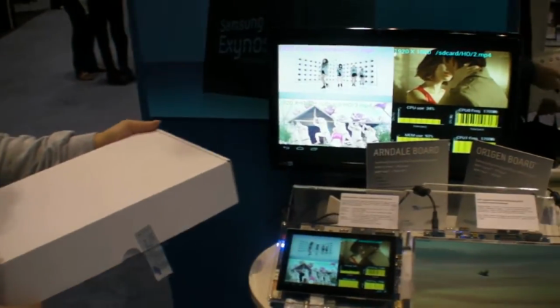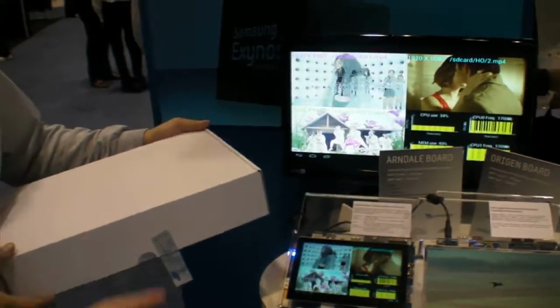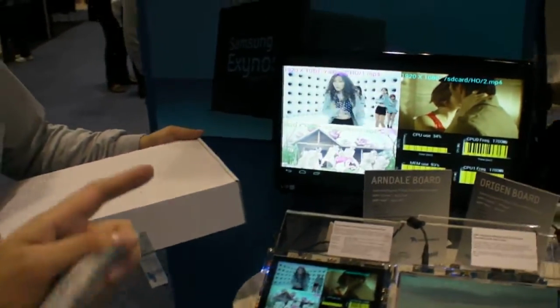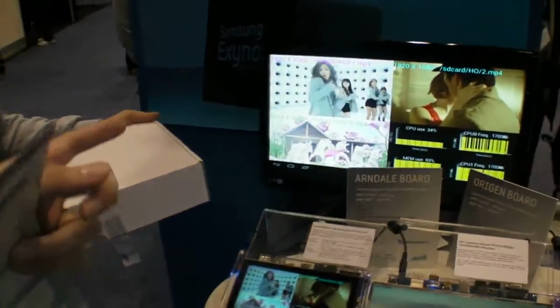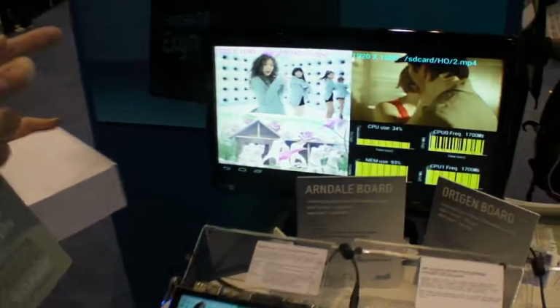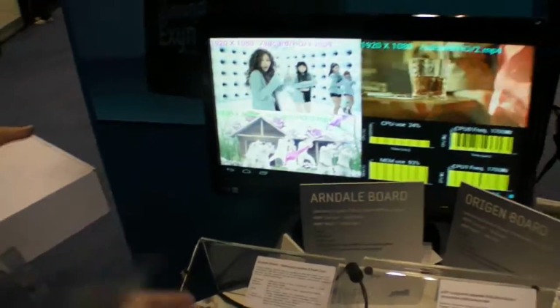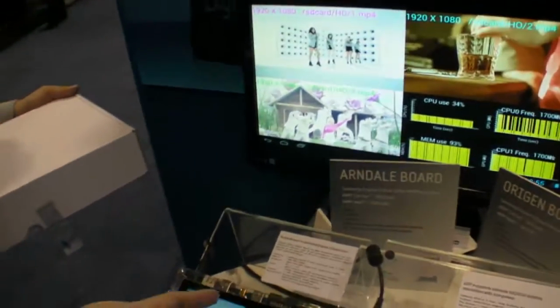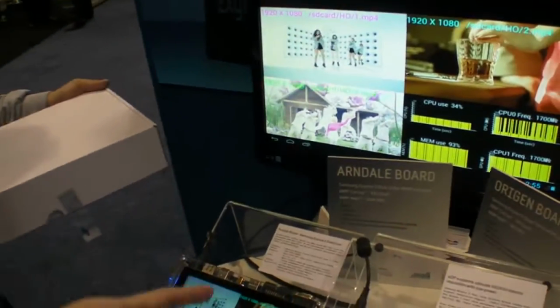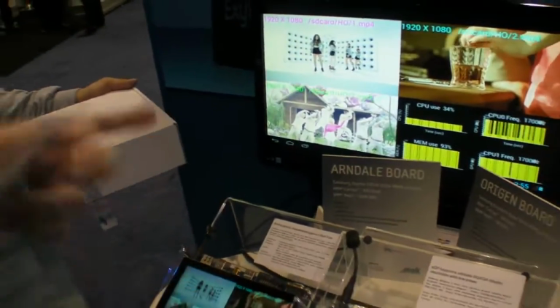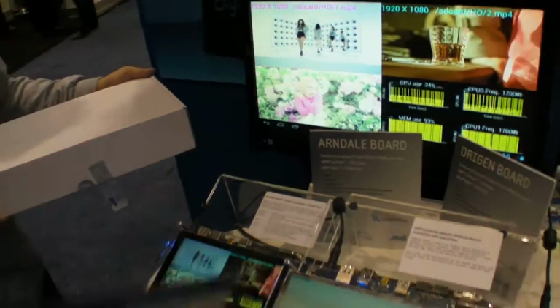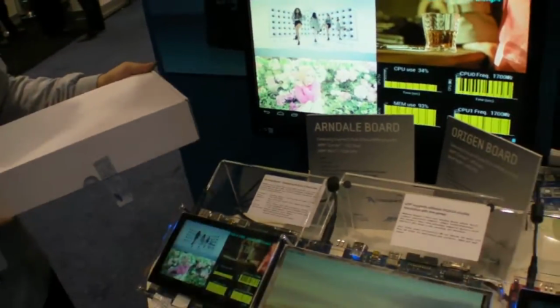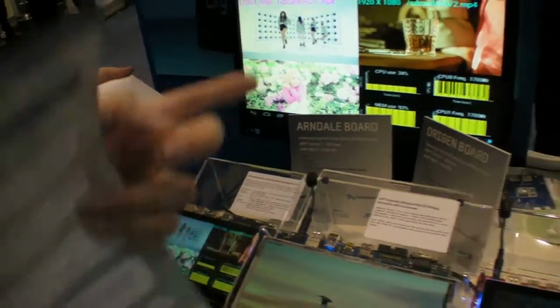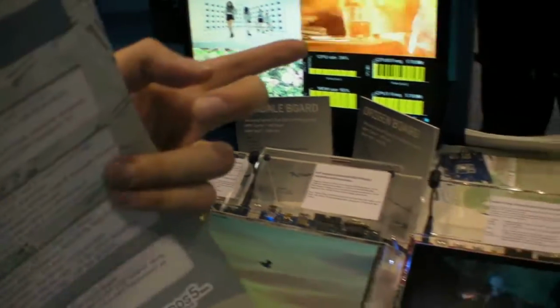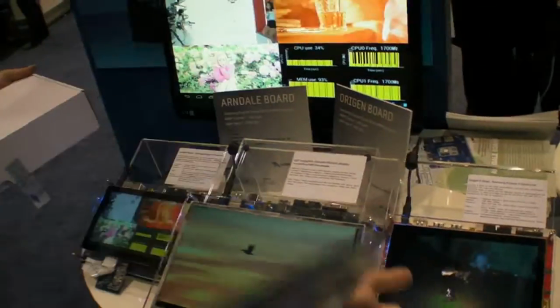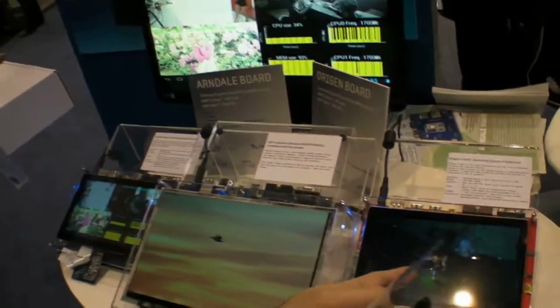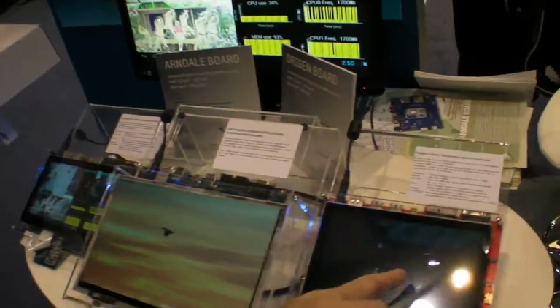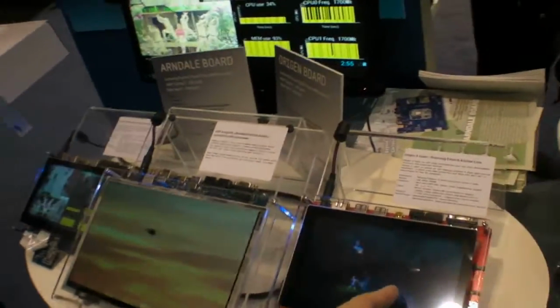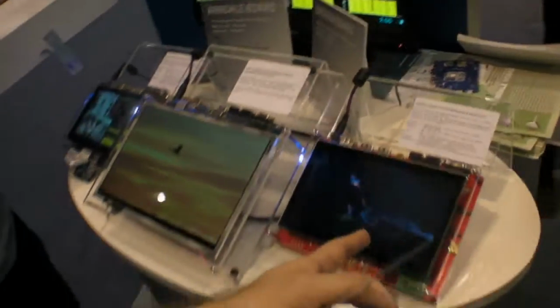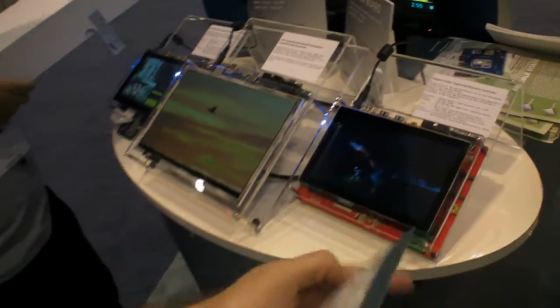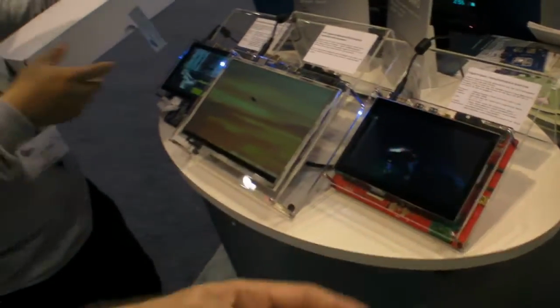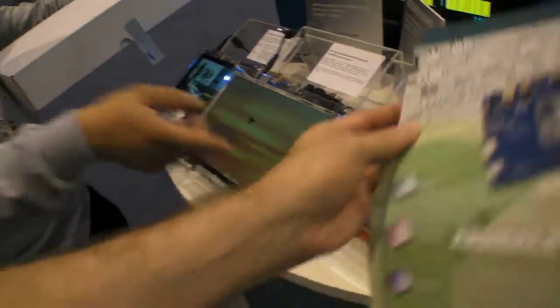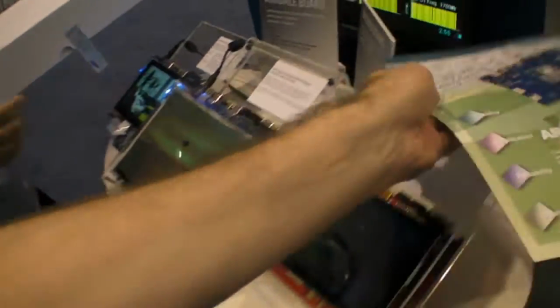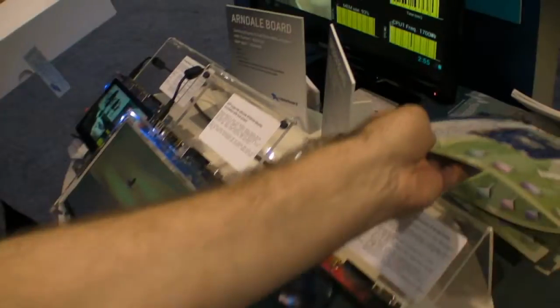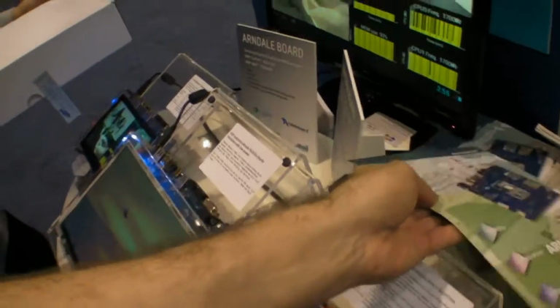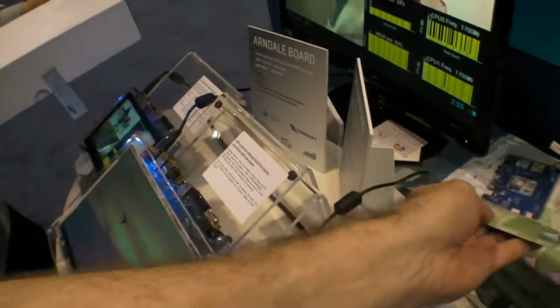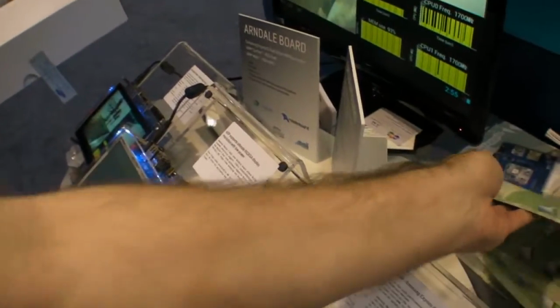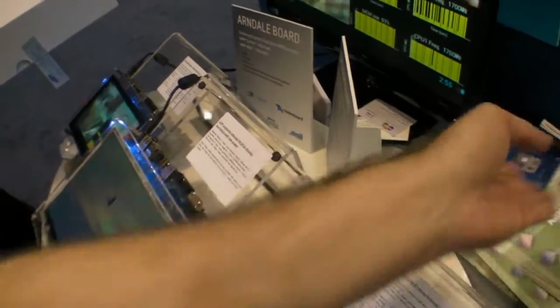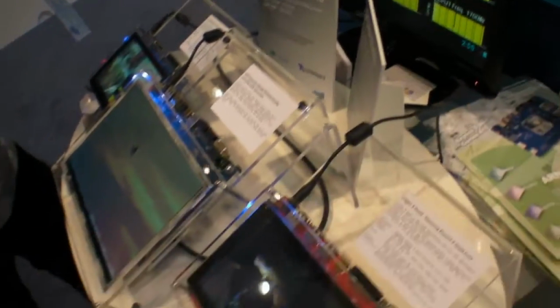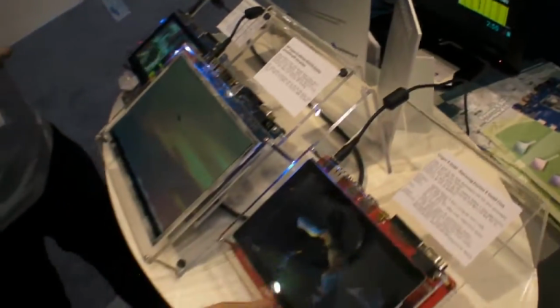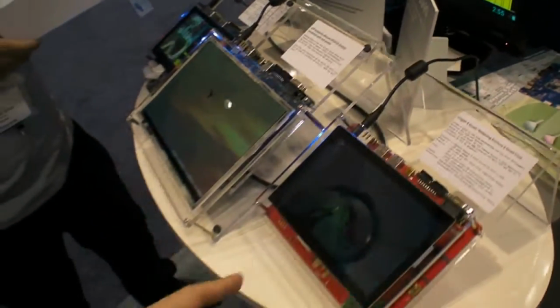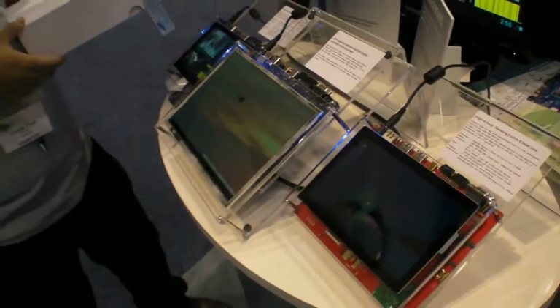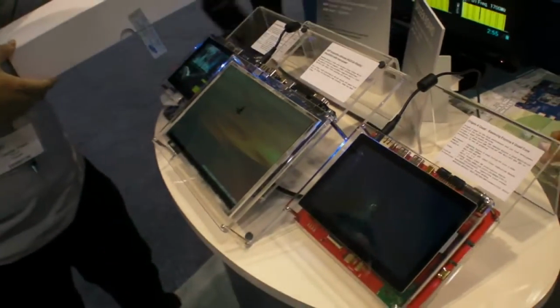So A15 dual-core — is that the A15 dual-core or quad-core? This is an Exynos 4 quad-core, which is an A9 quad-core.